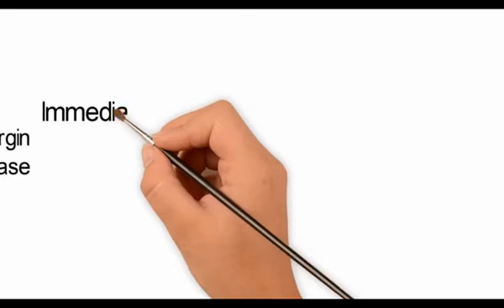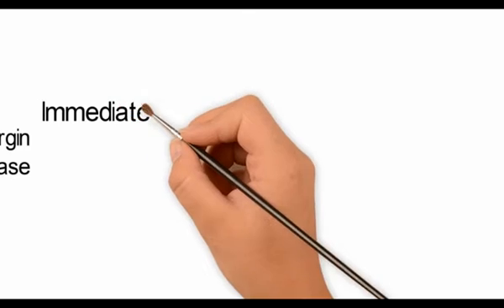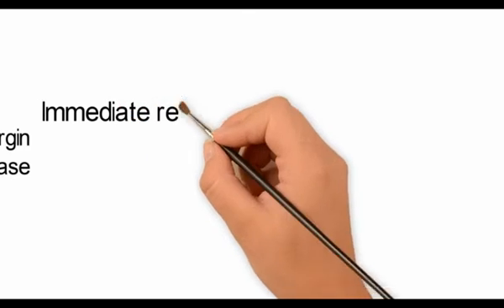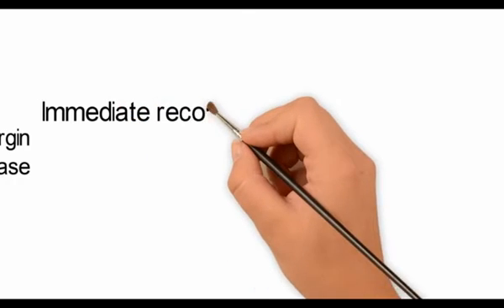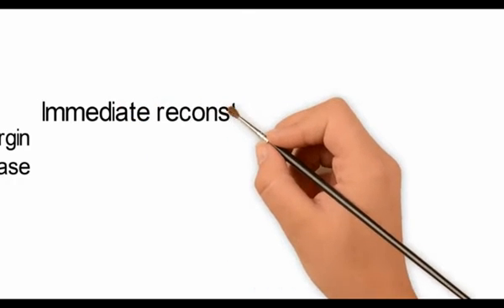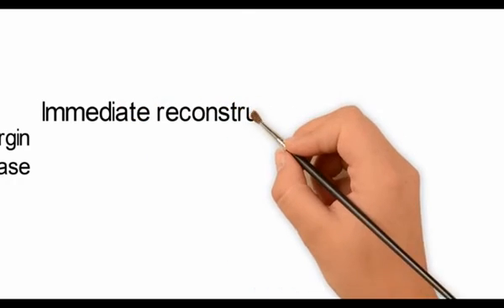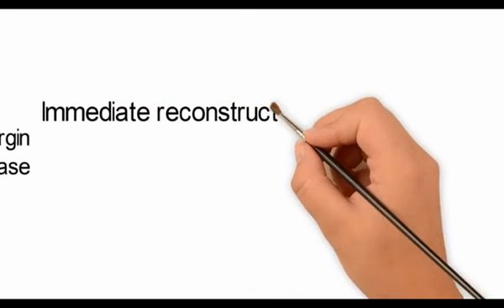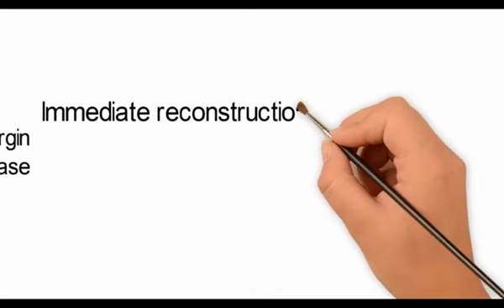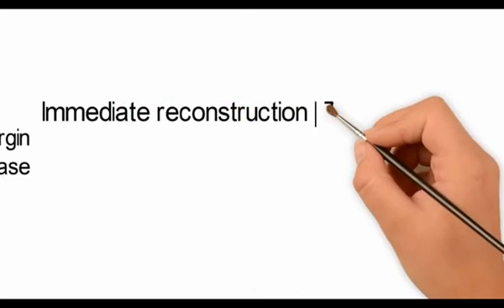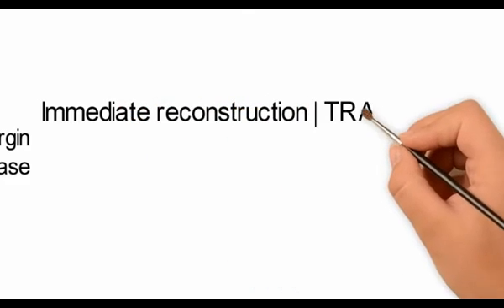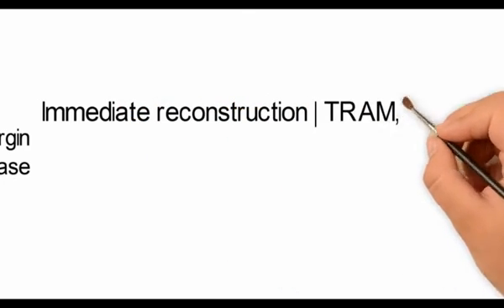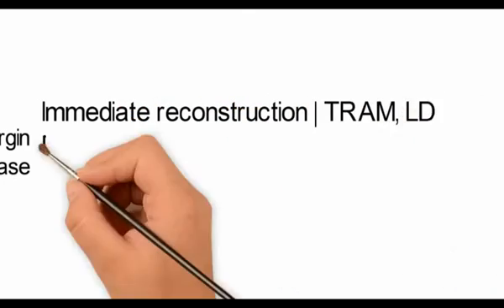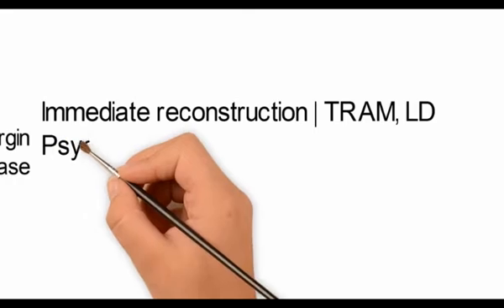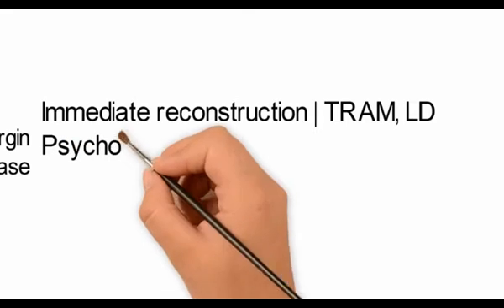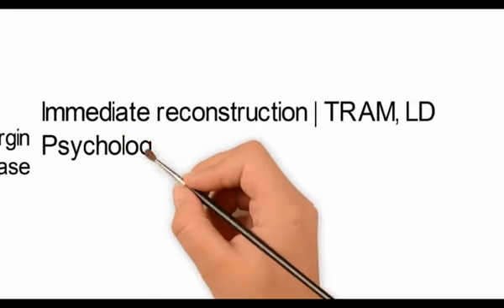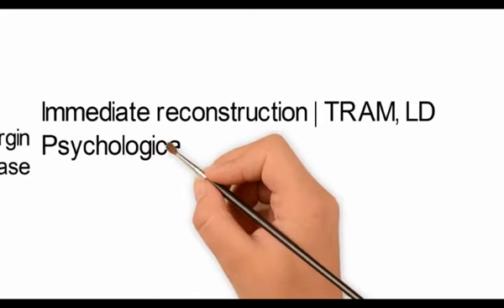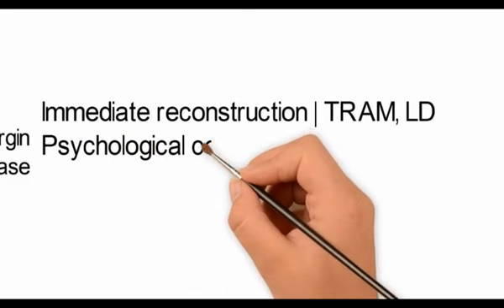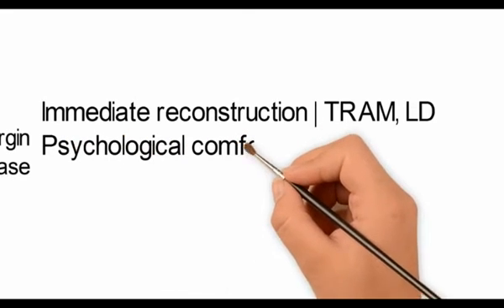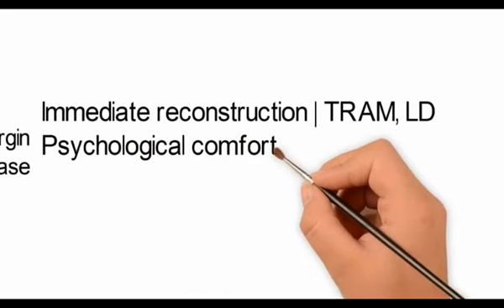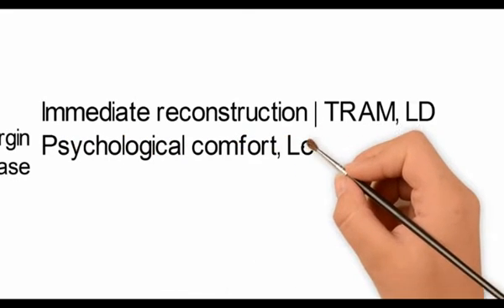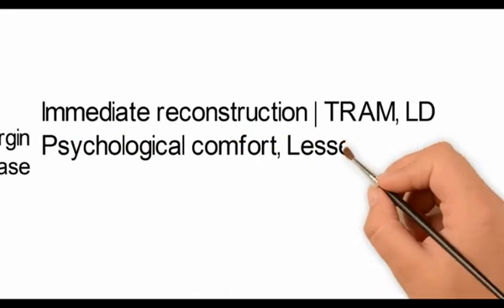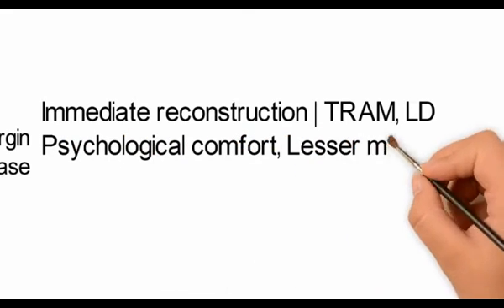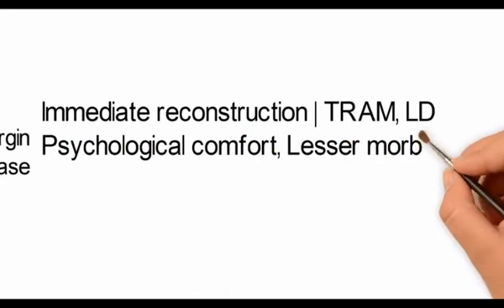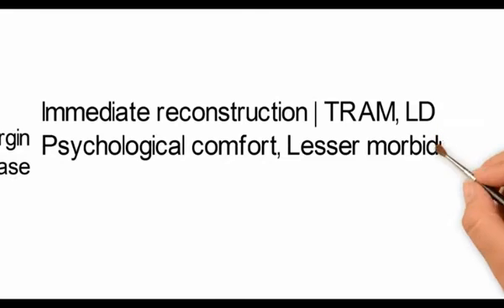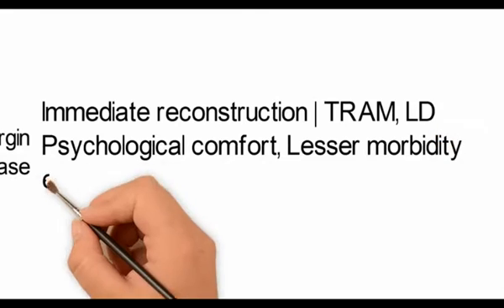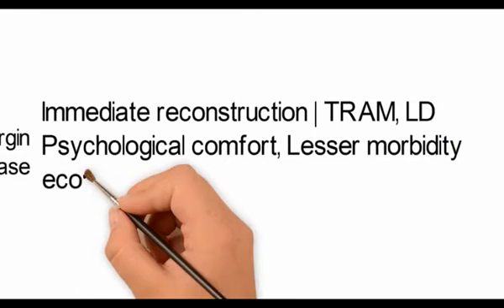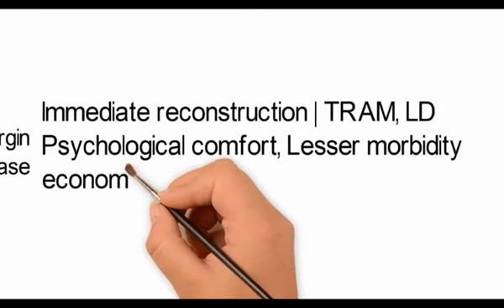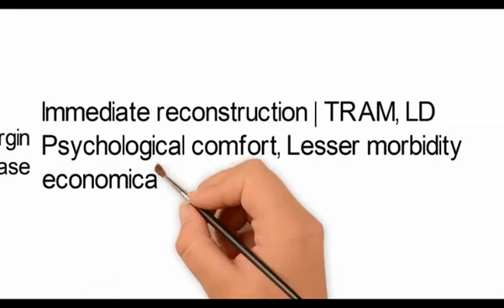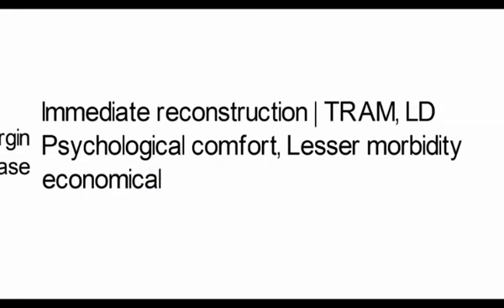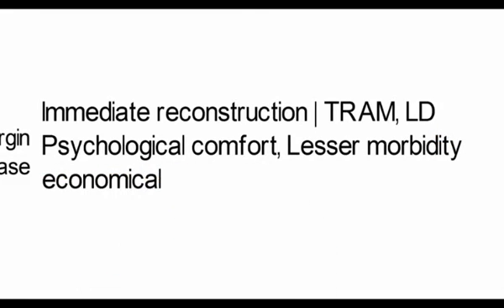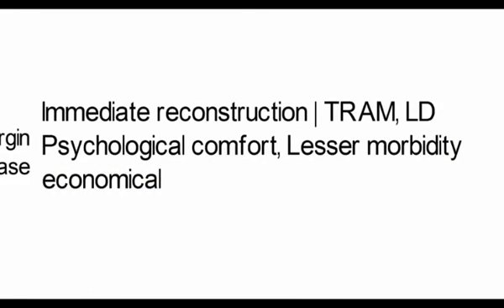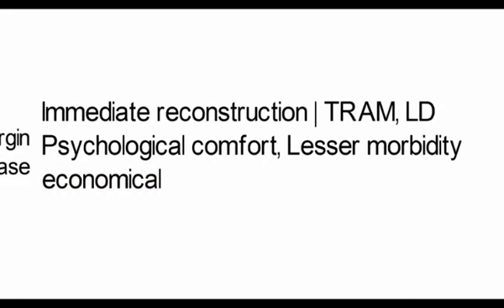Immediate reconstruction of the breast with a TRAM or LD flap after oncological resection gives the patient psychological comfort post-operatively. There is also lesser morbidity and it has an economical advantage.